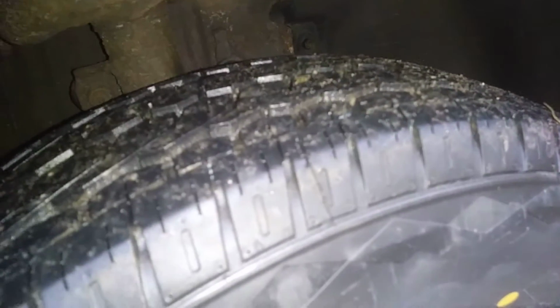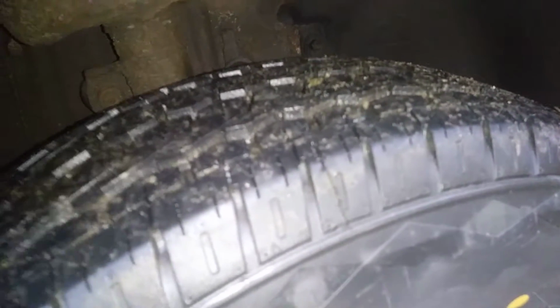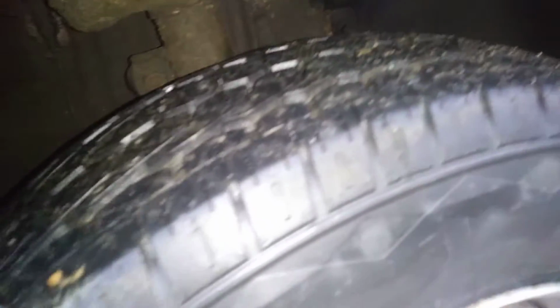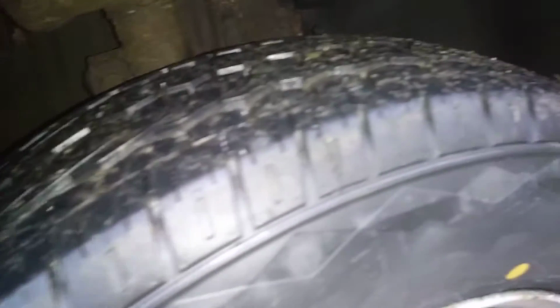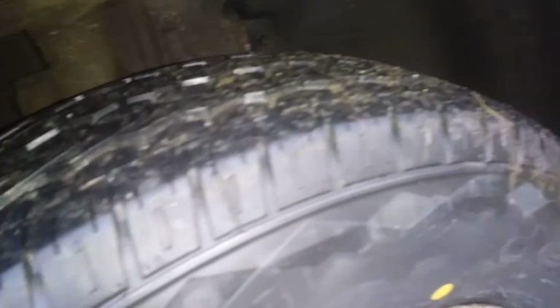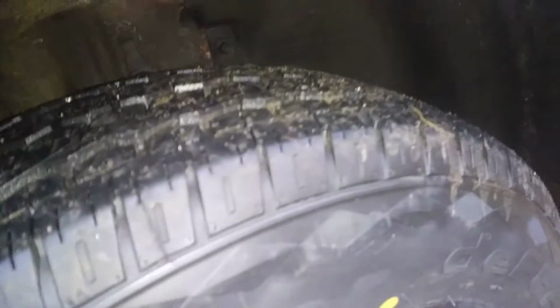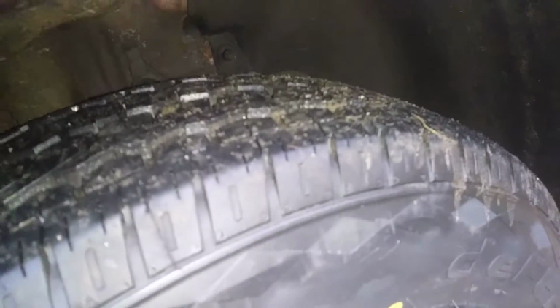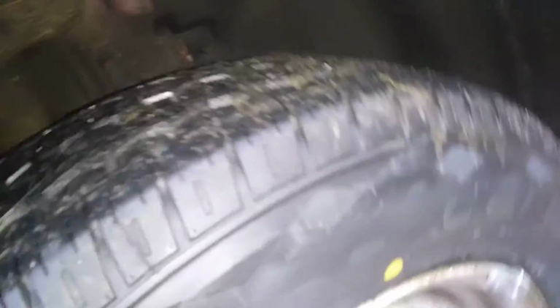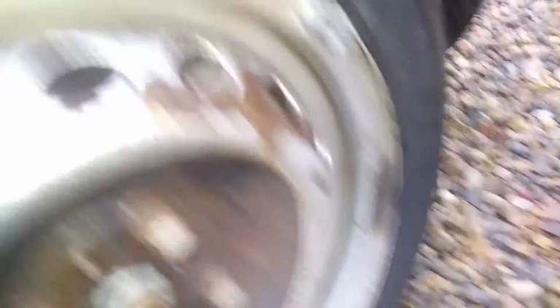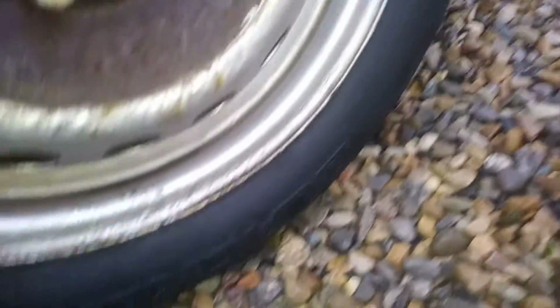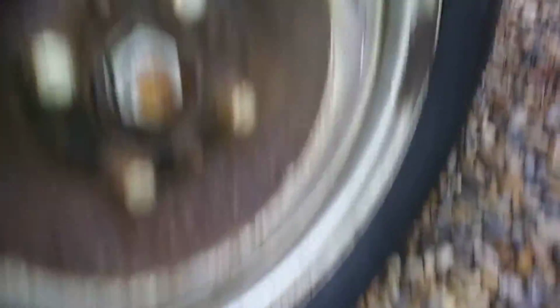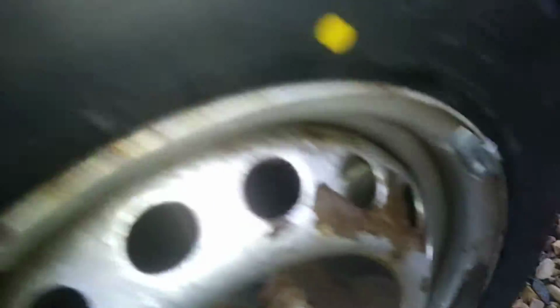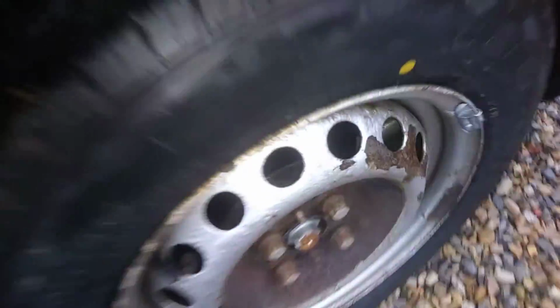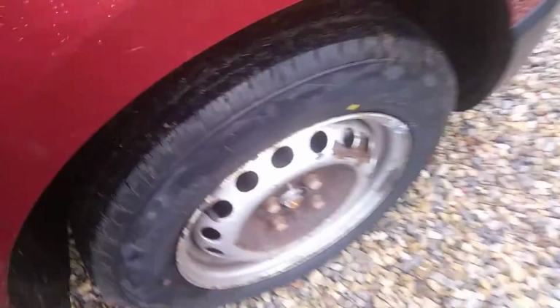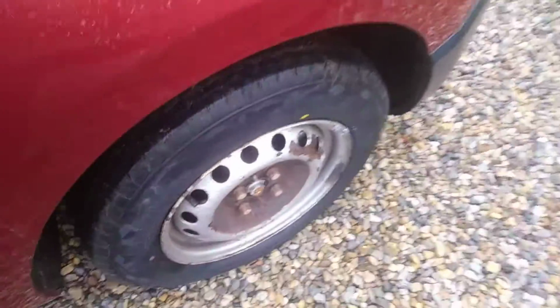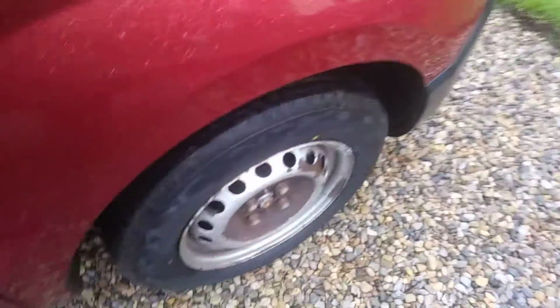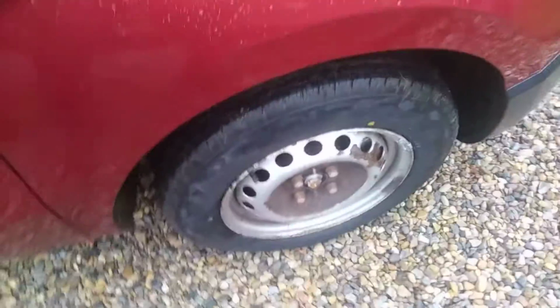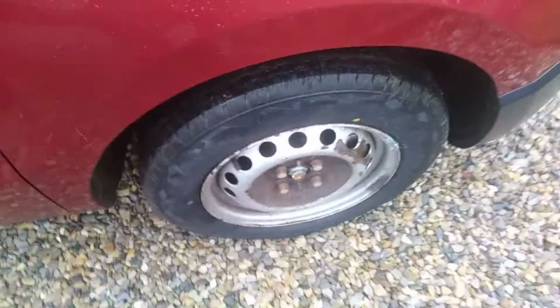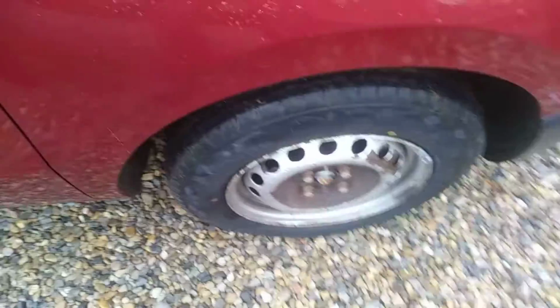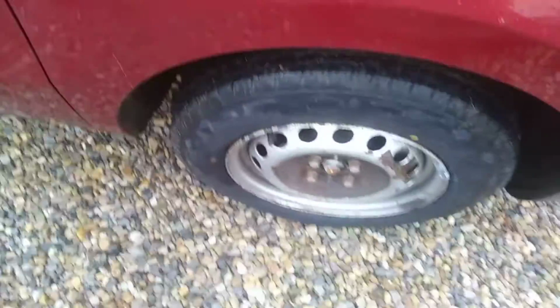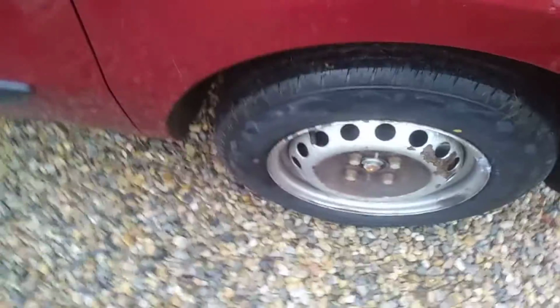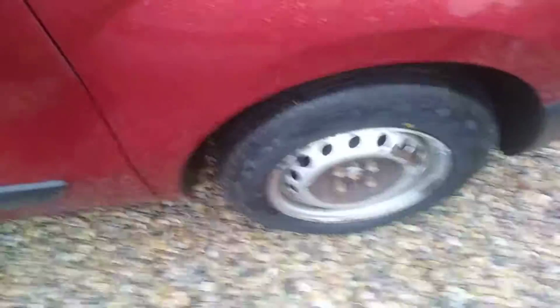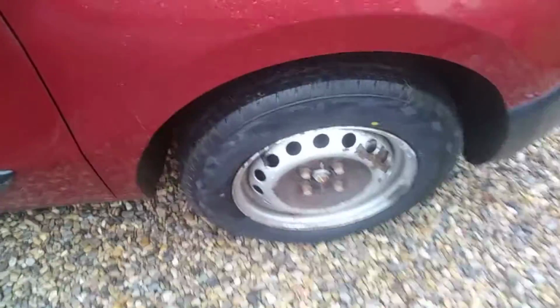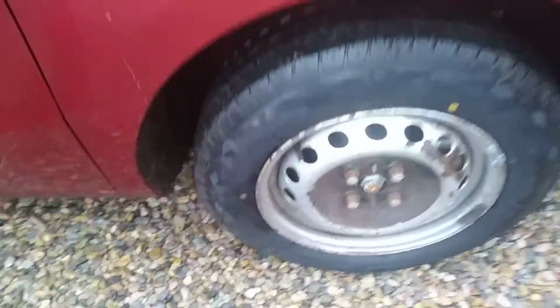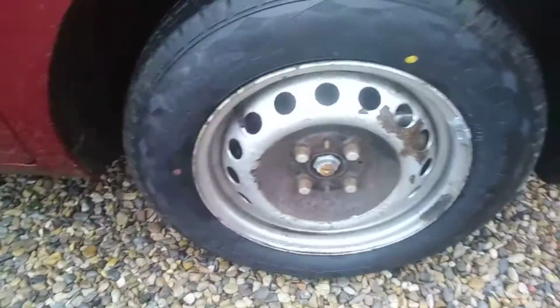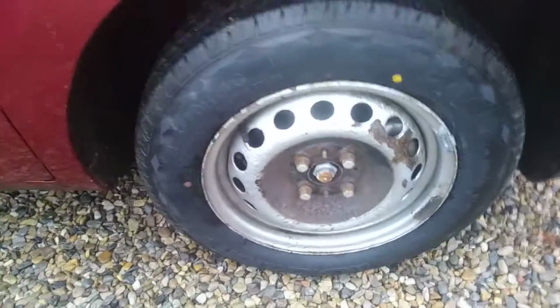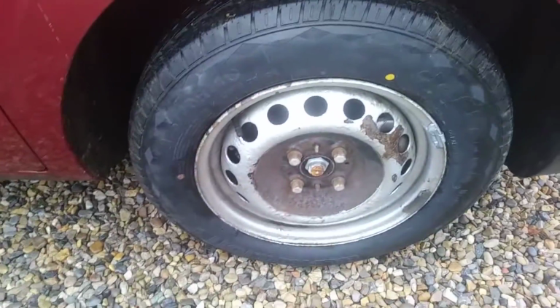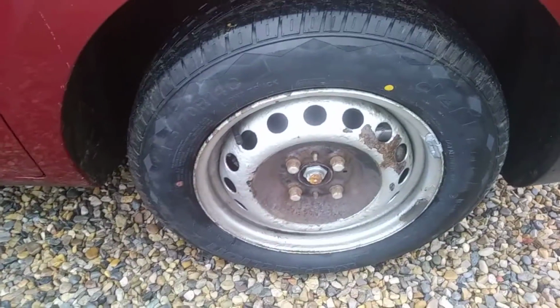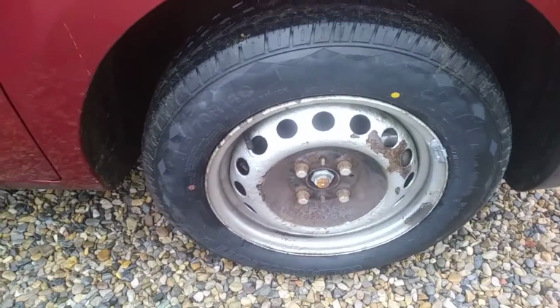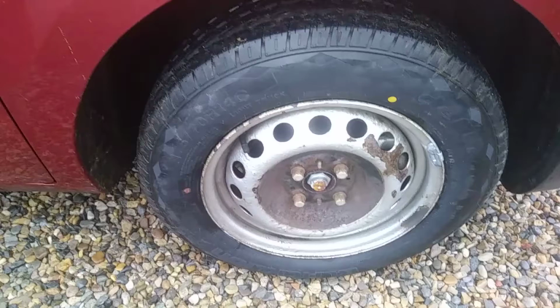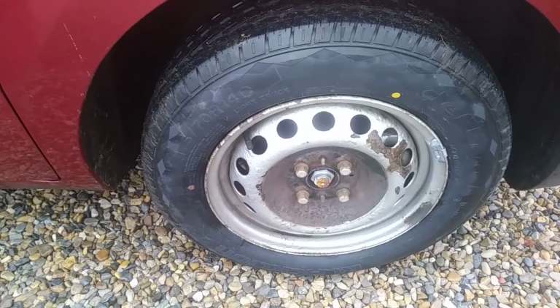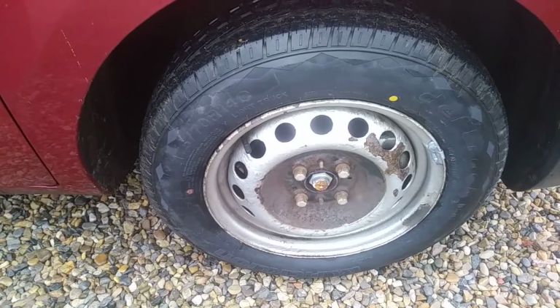One thing I did notice about them straight away — I was getting better fuel economy. They seem to be a good tire. I'm quite pleased with them; seems to be getting a lot more miles per gallon.